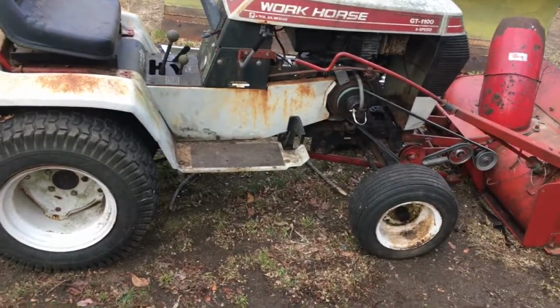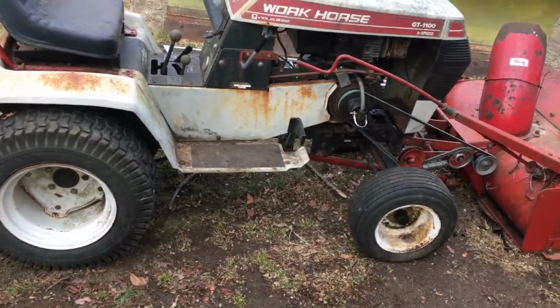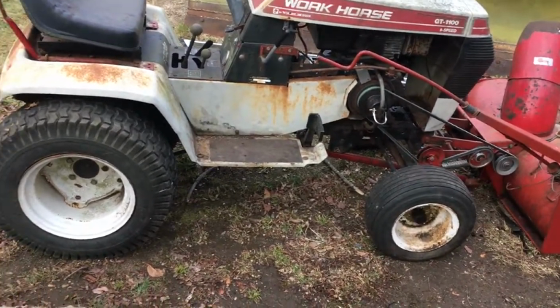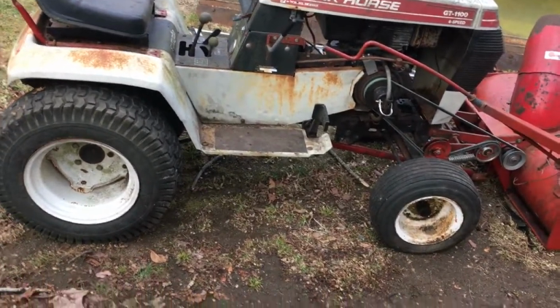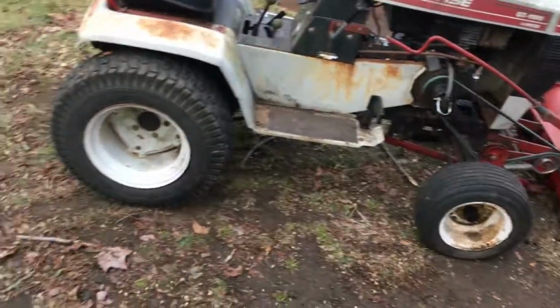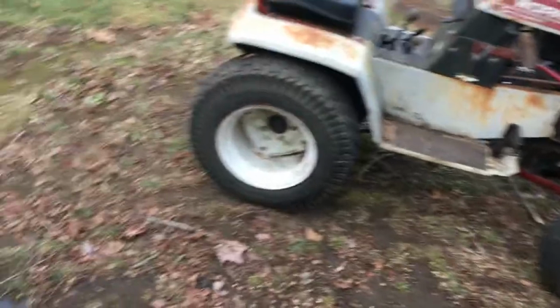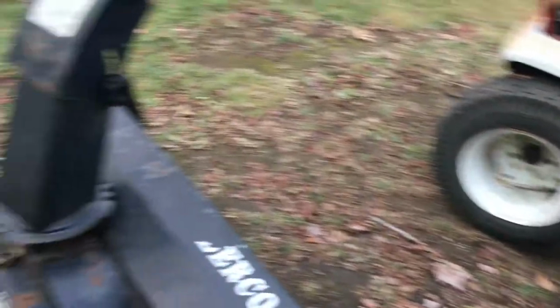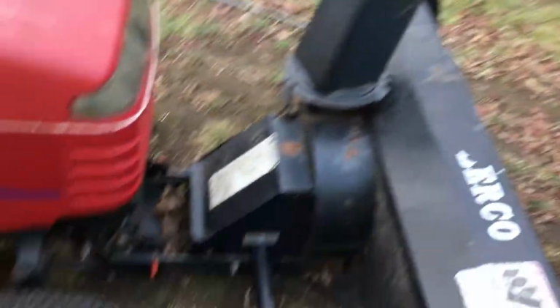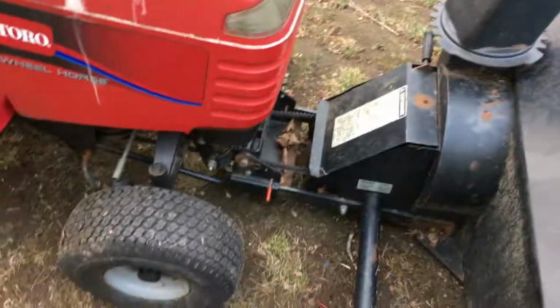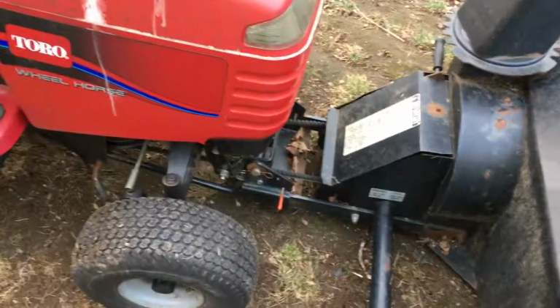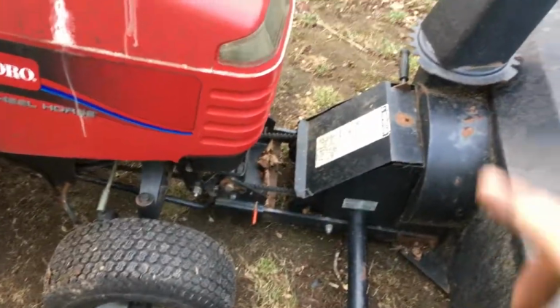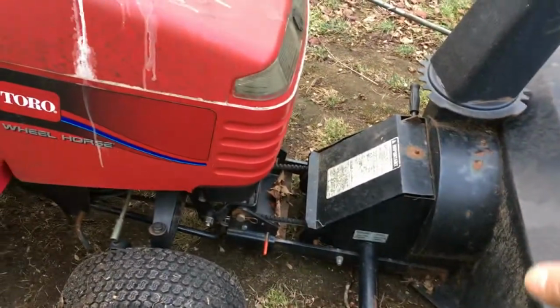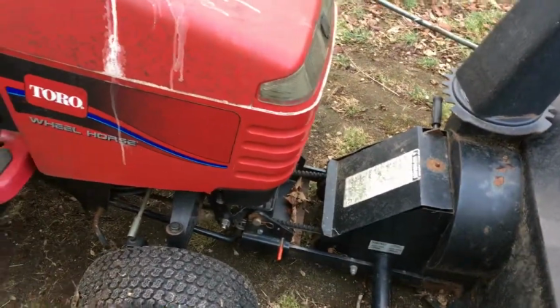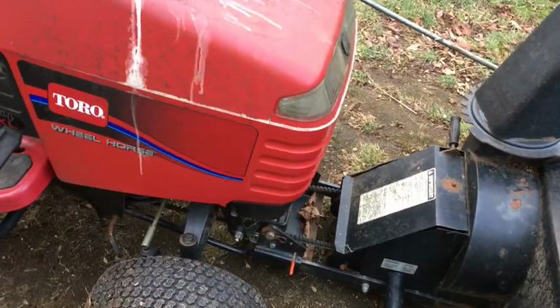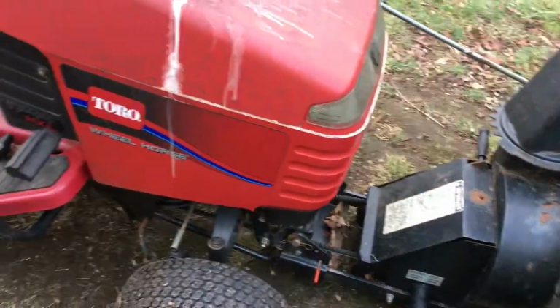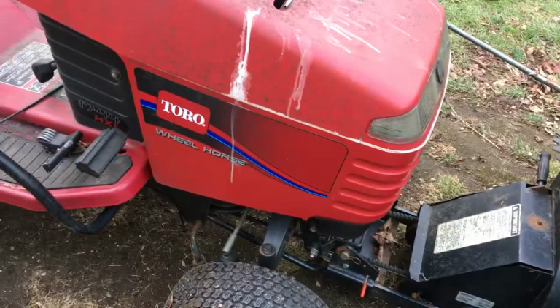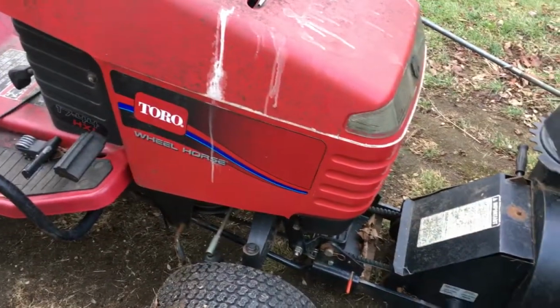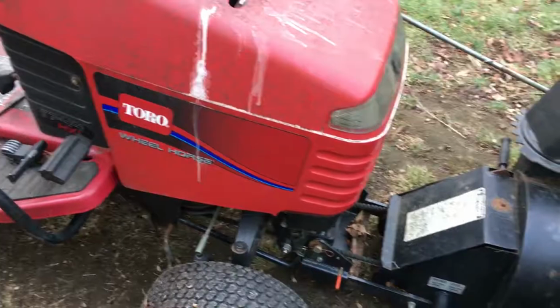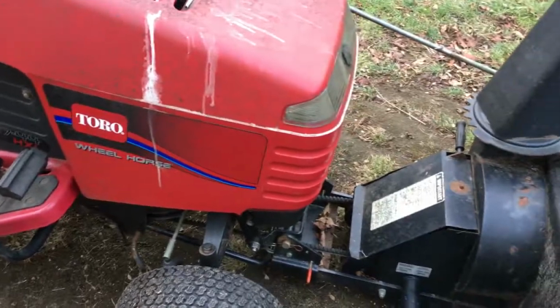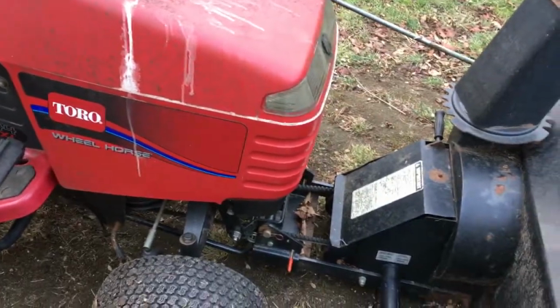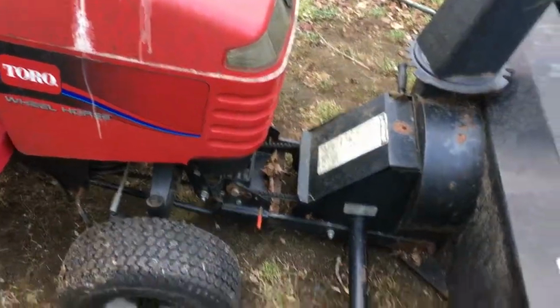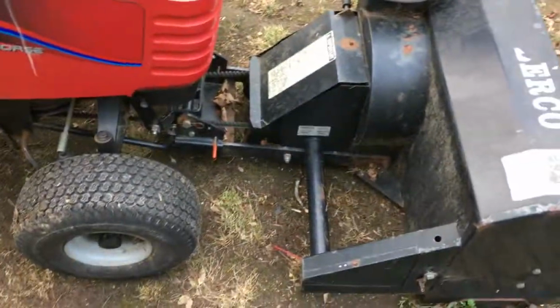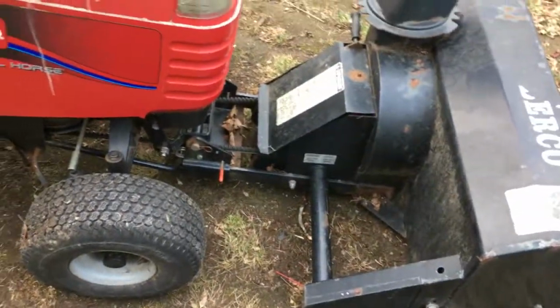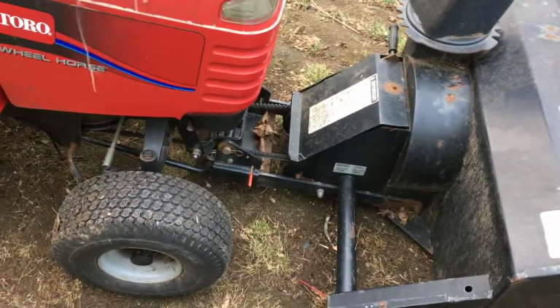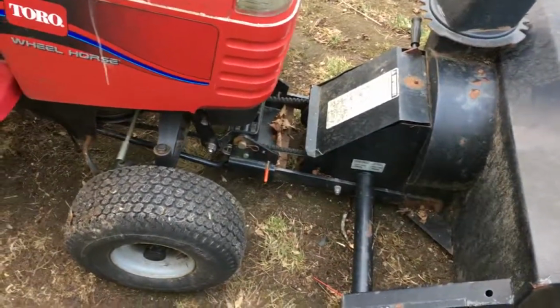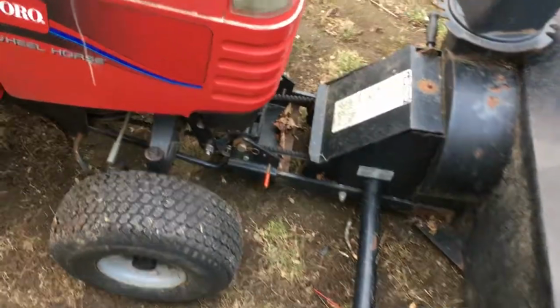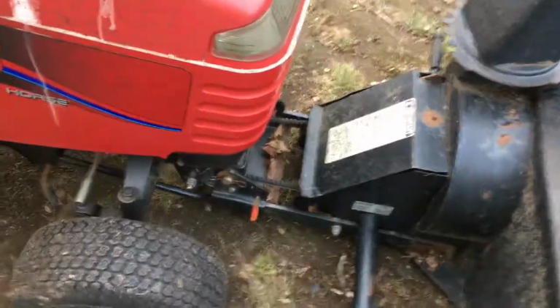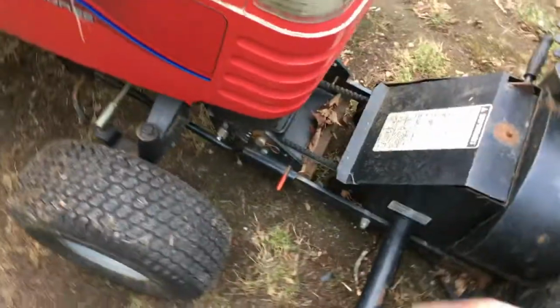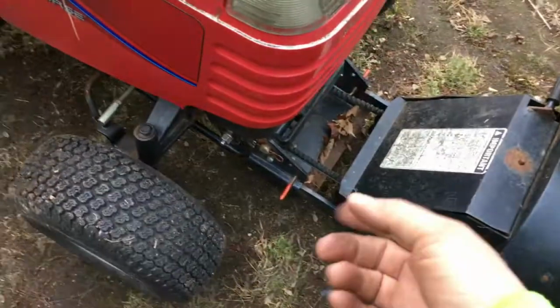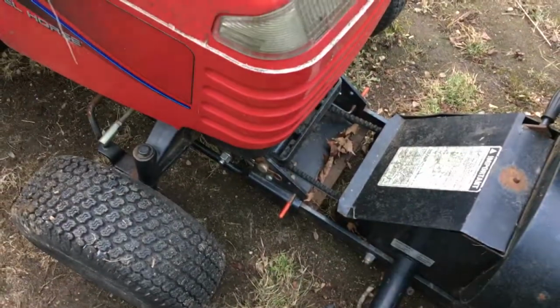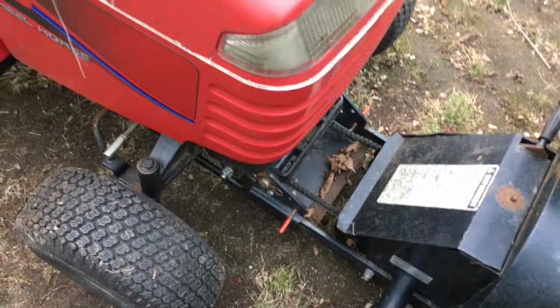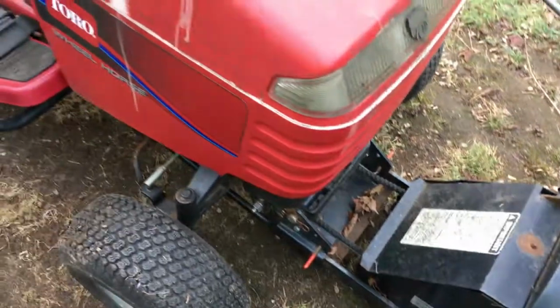This one needs a belt and a knob up top. I've got a few people interested in it — I have it posted on Craigslist. It's a minute-mount, just put this ramp down underneath there.